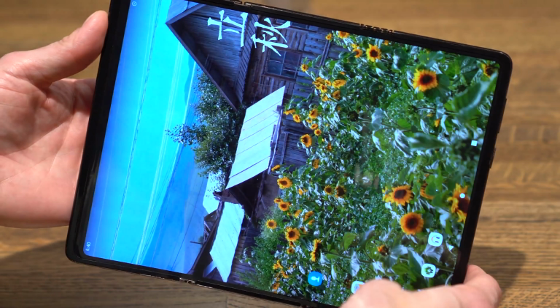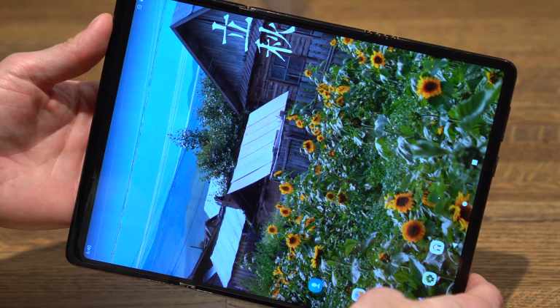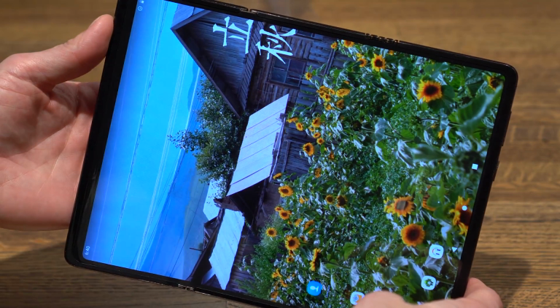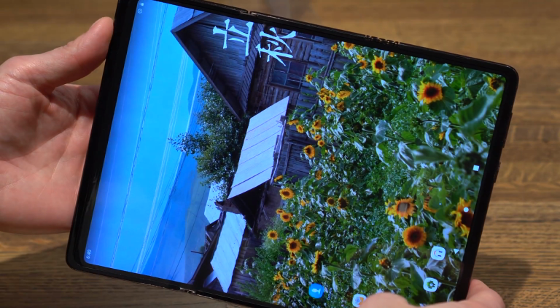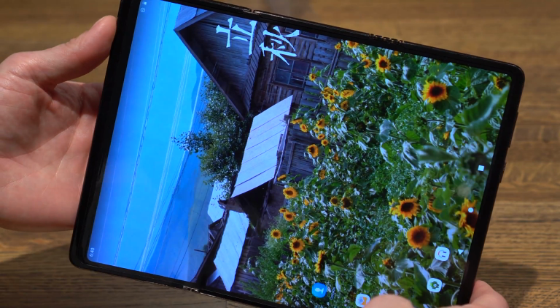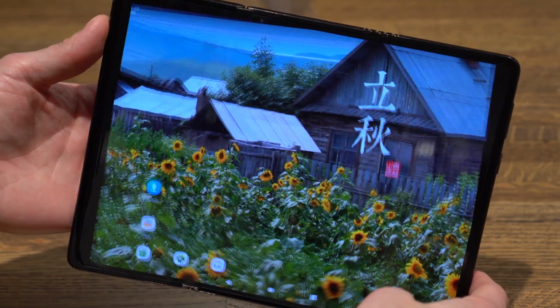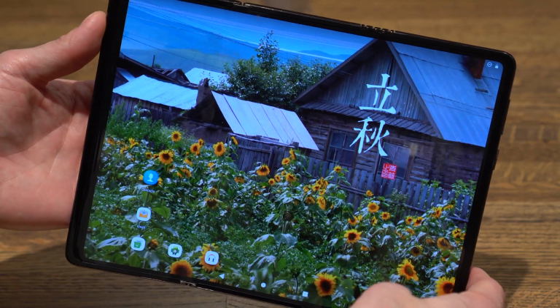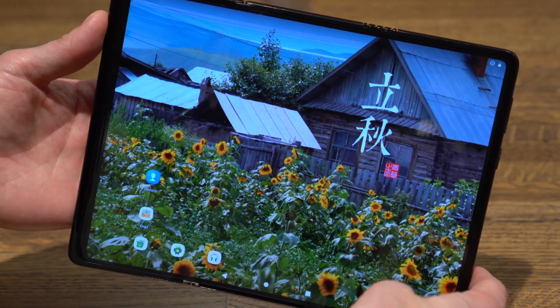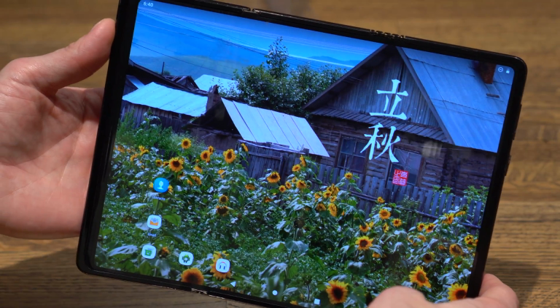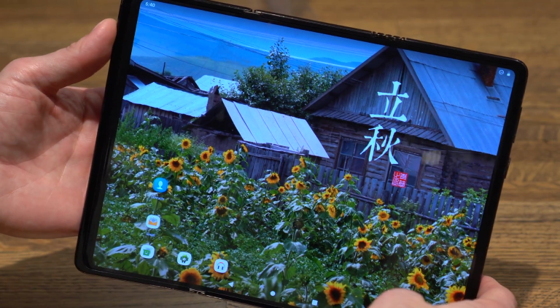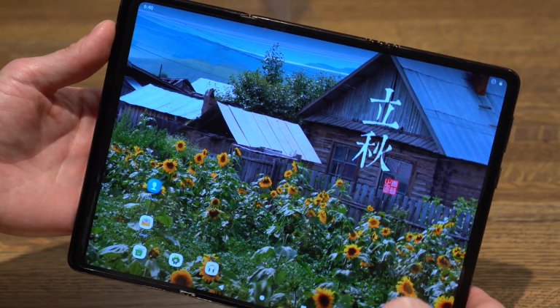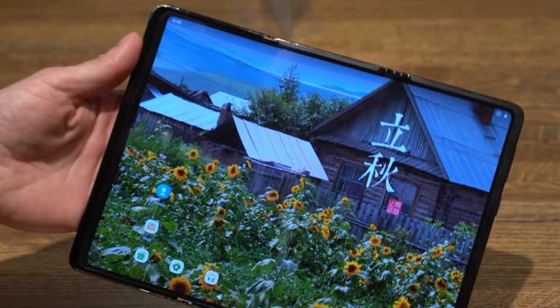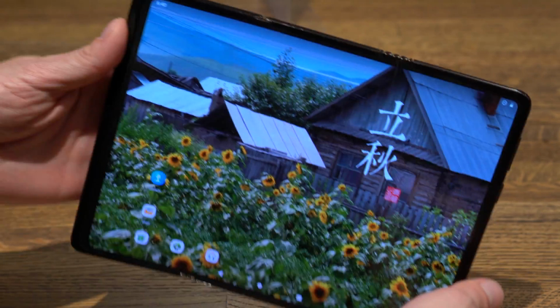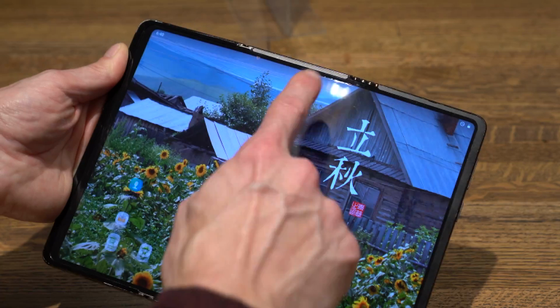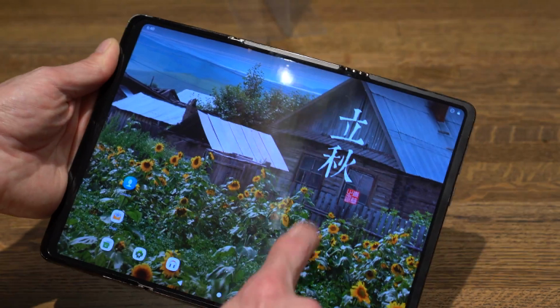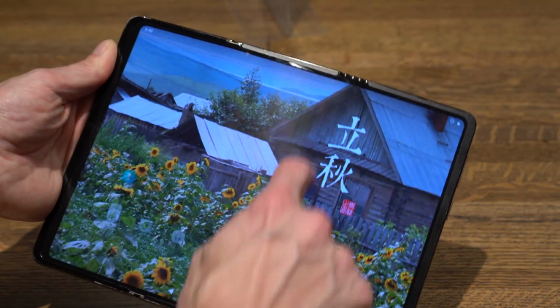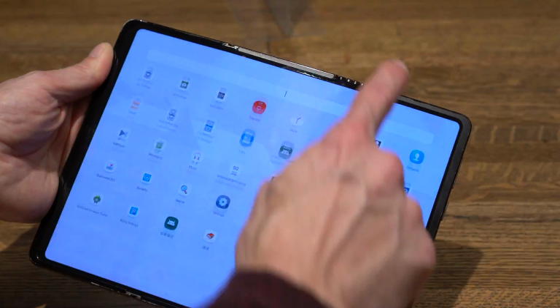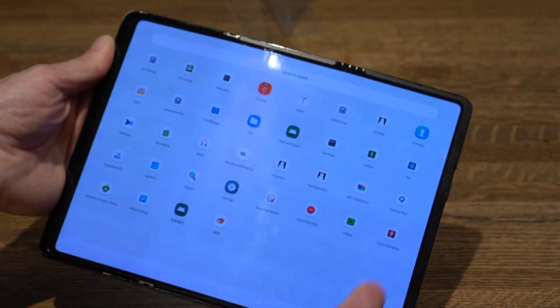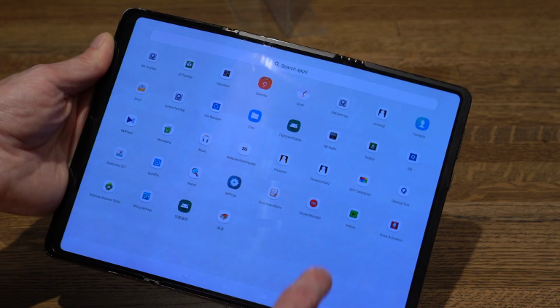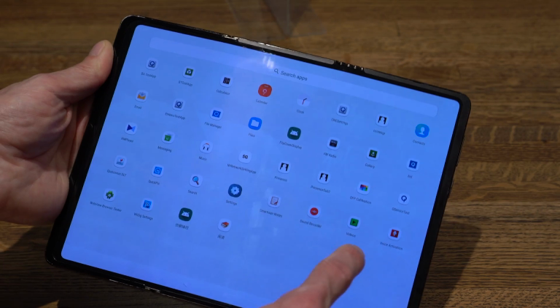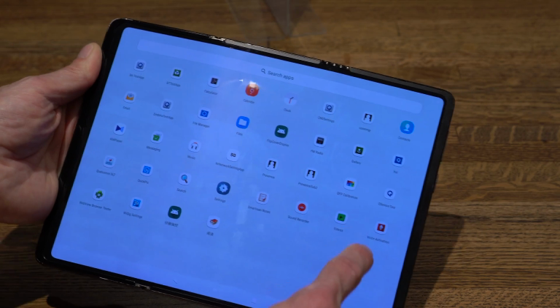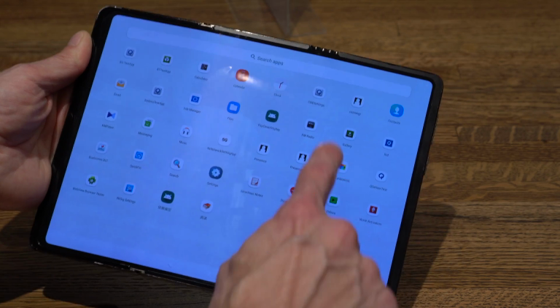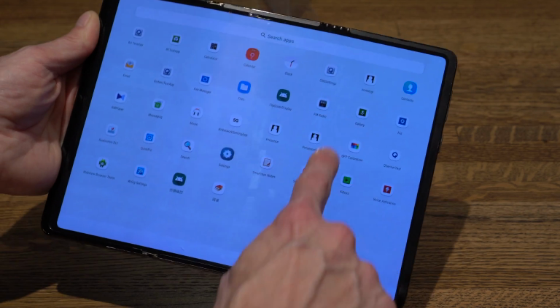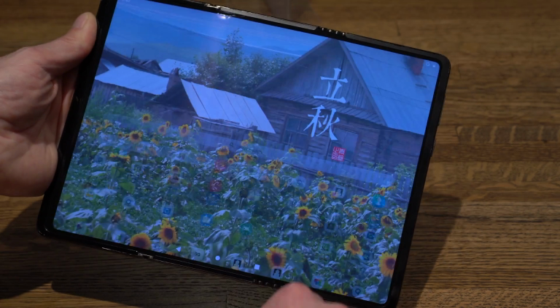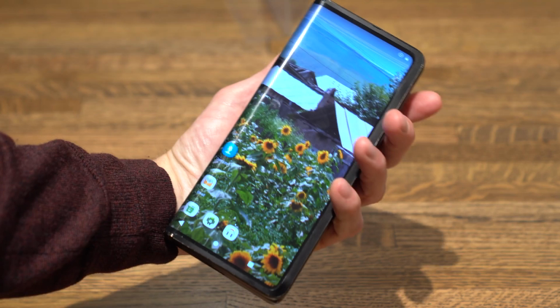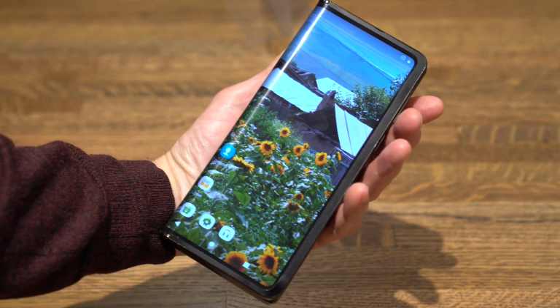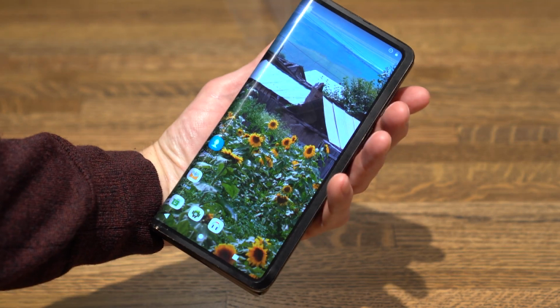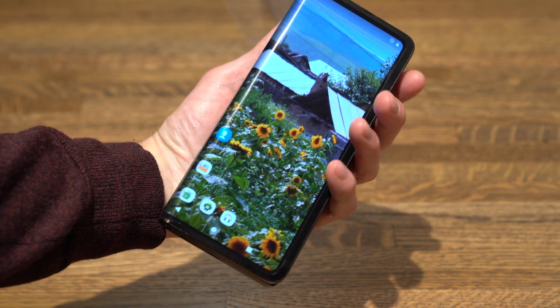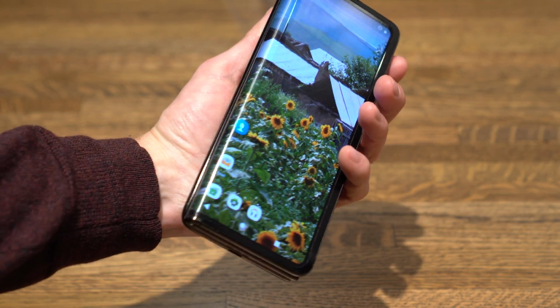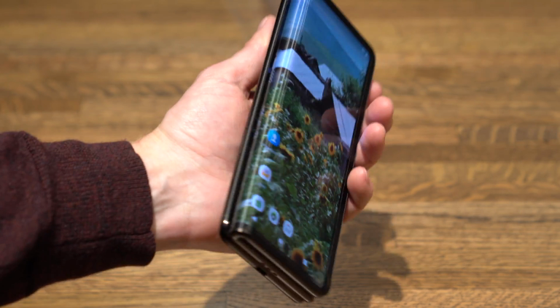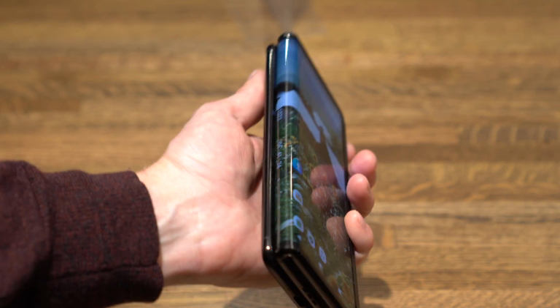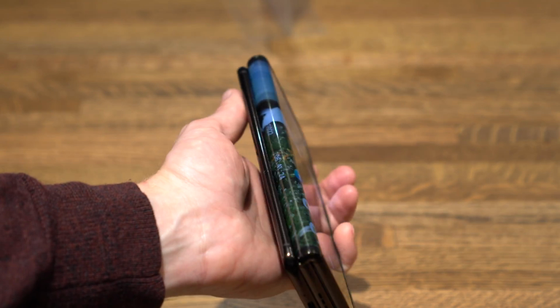It is a functional prototype. This is a really interesting concept — imagine traveling with just a full-size tablet for work, but being able to put it in your pocket.